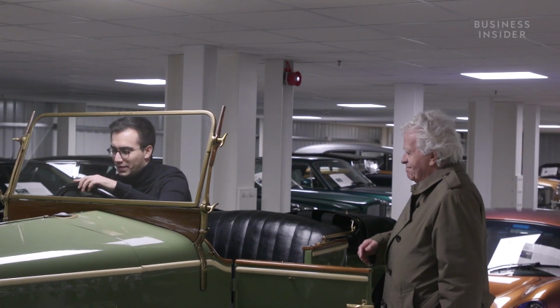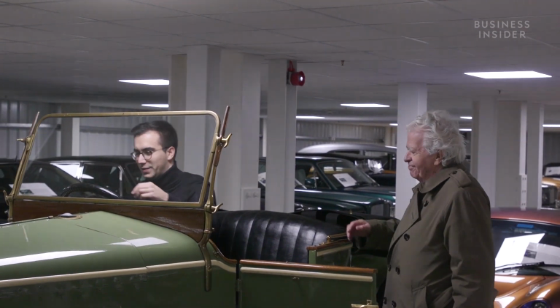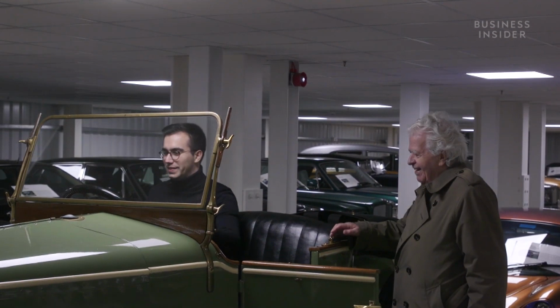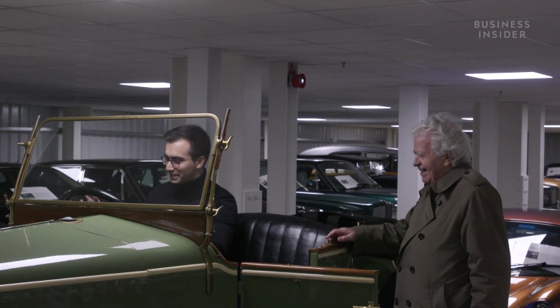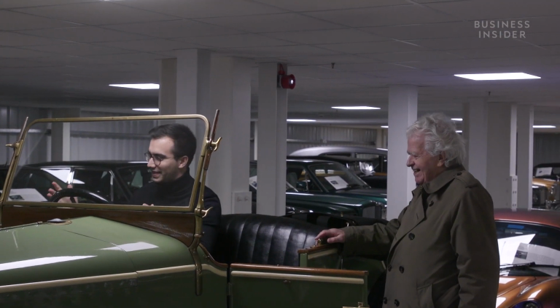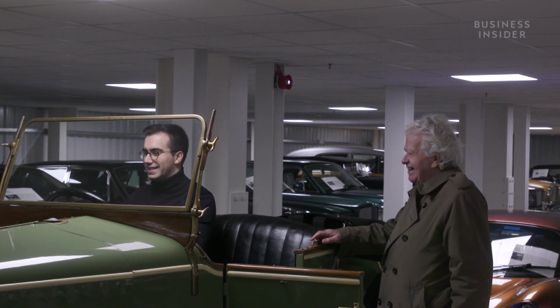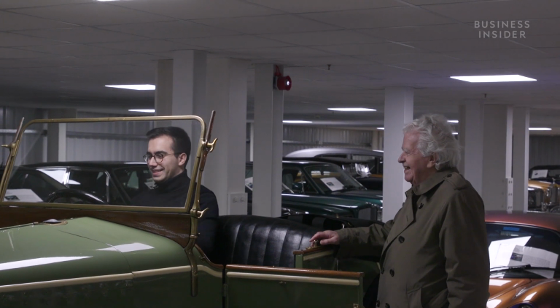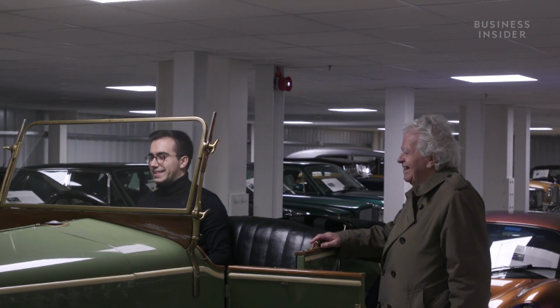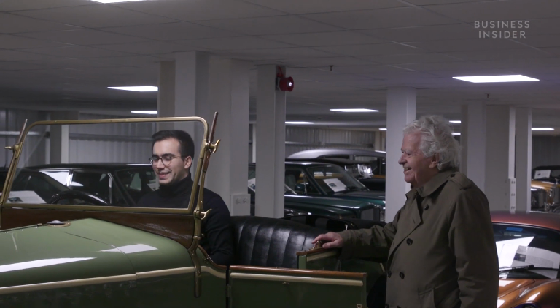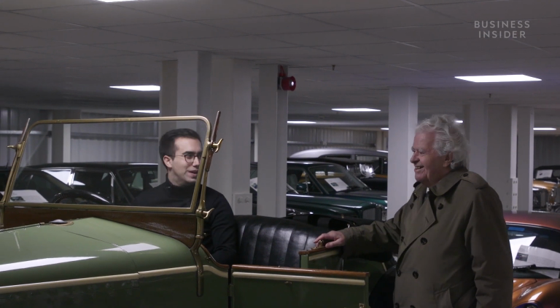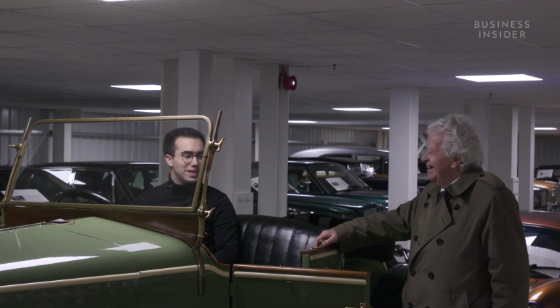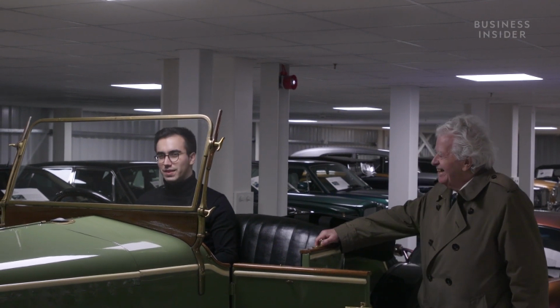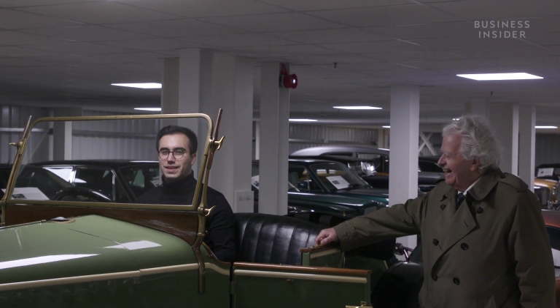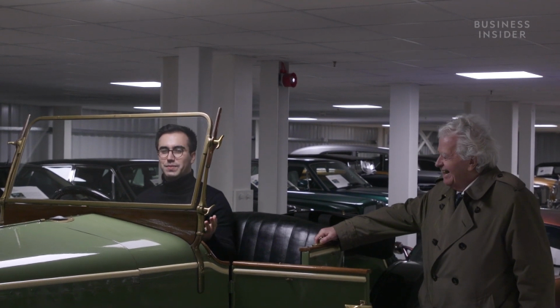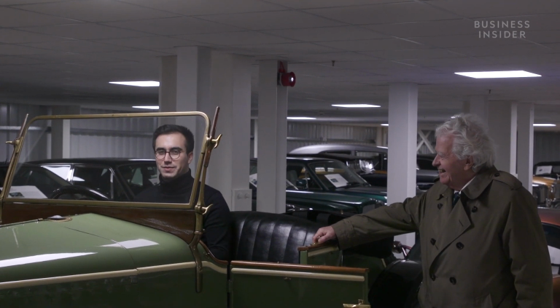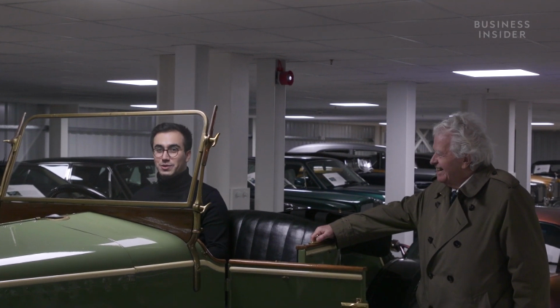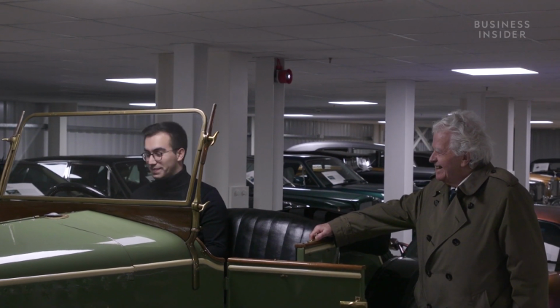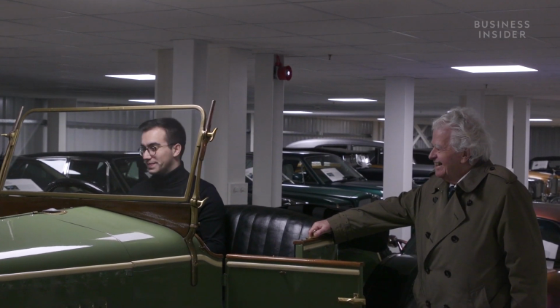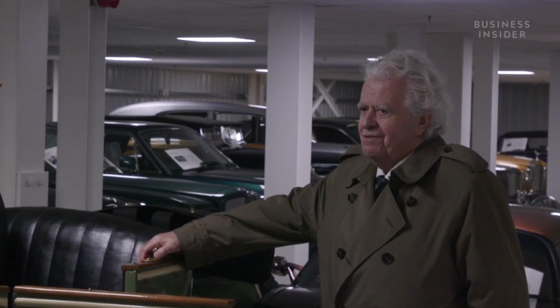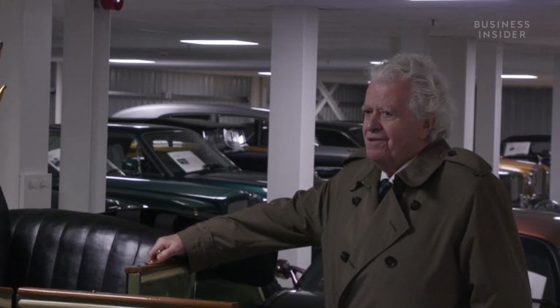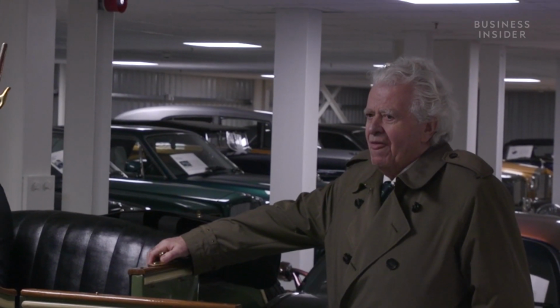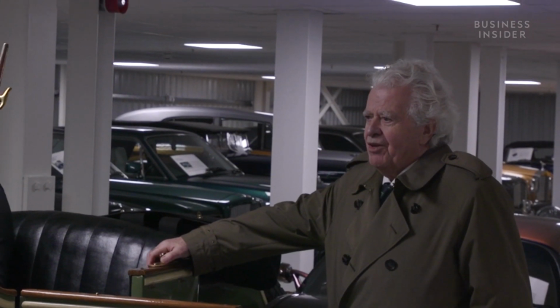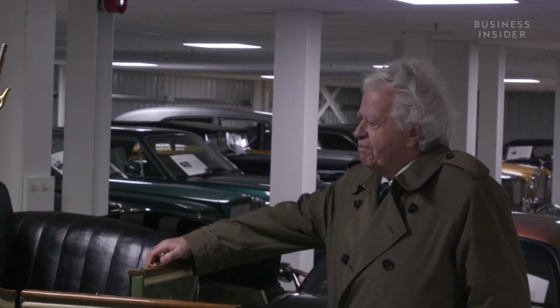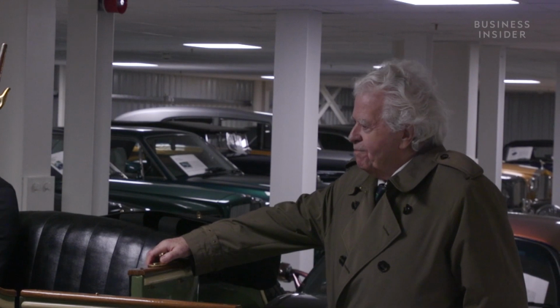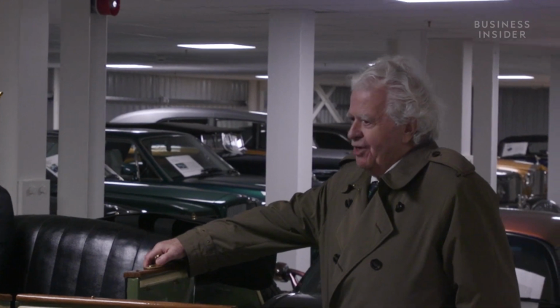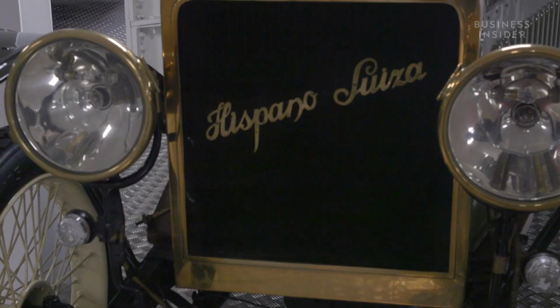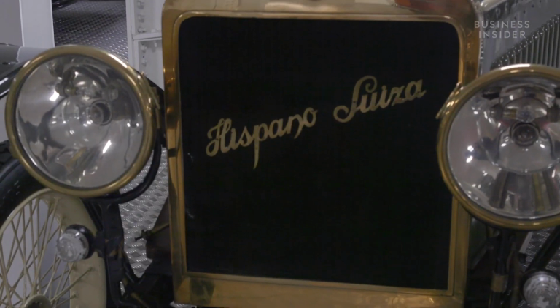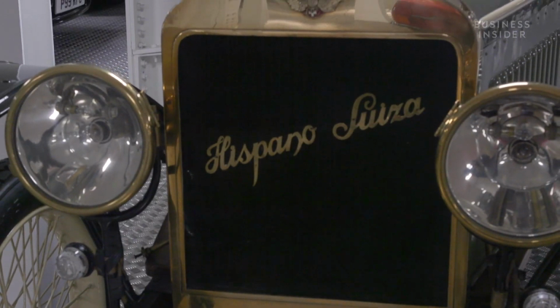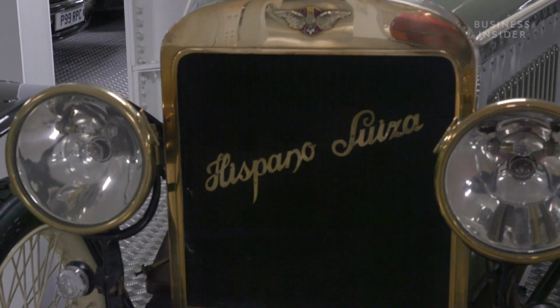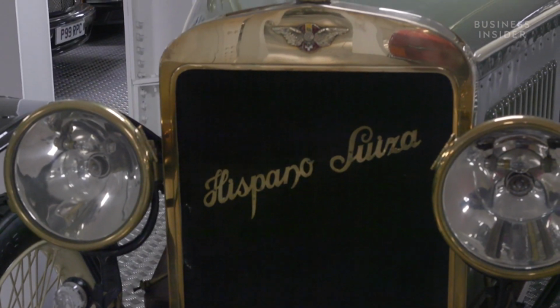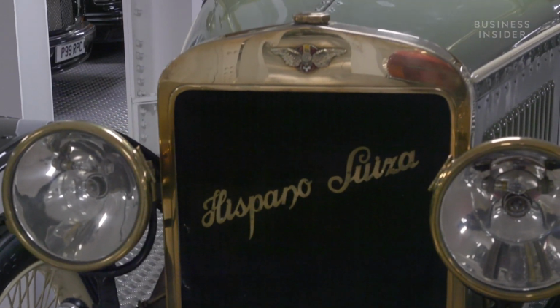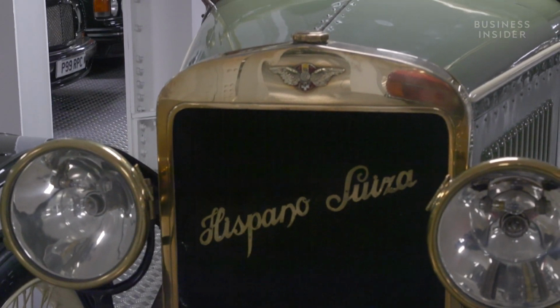Here we are. I'm sitting in a piece of history. Part of our purpose in collecting these cars is to maintain history.